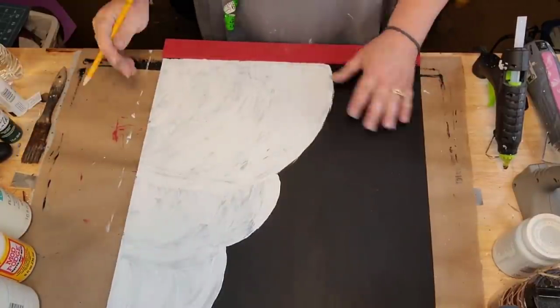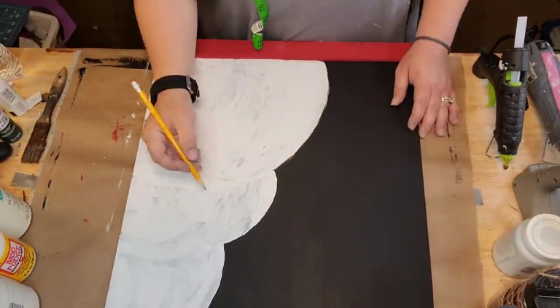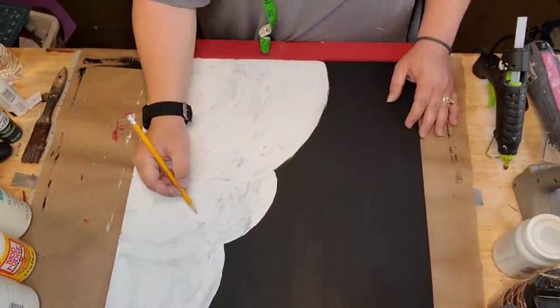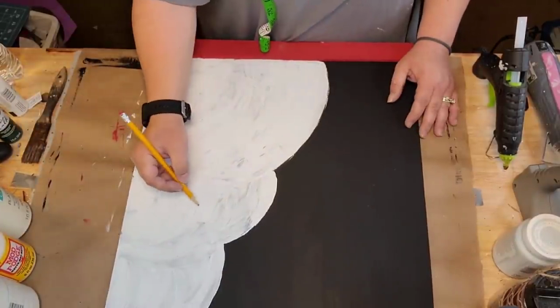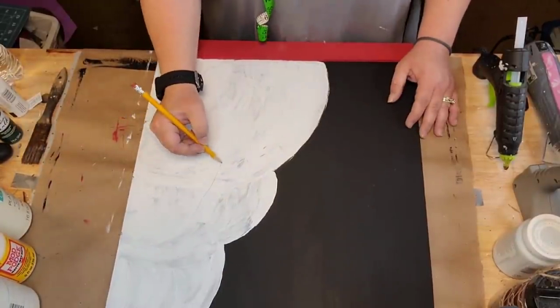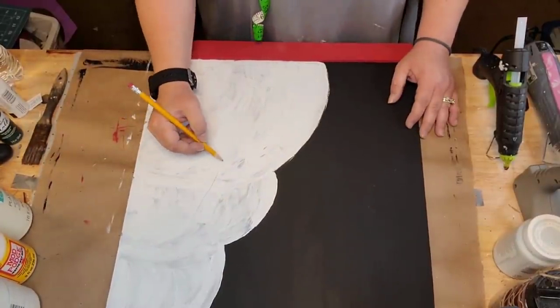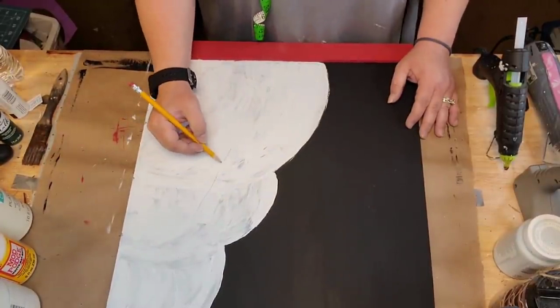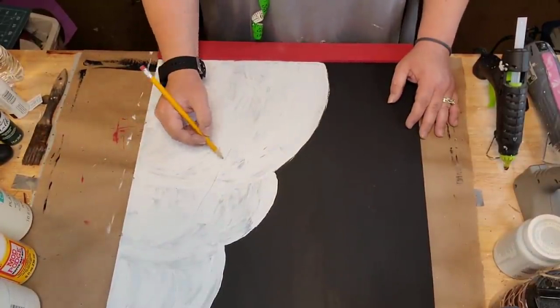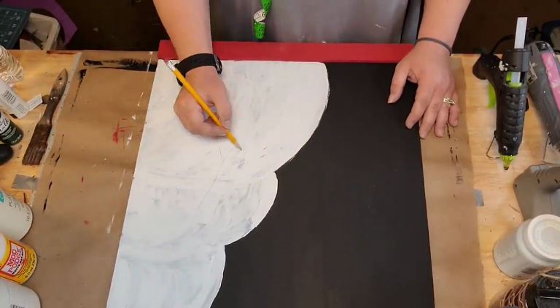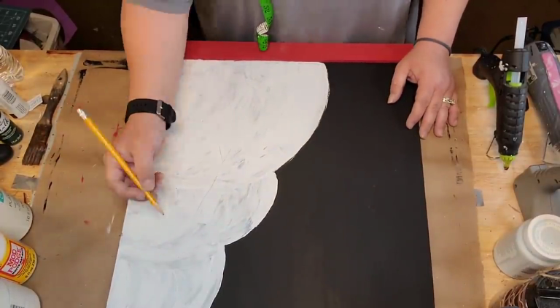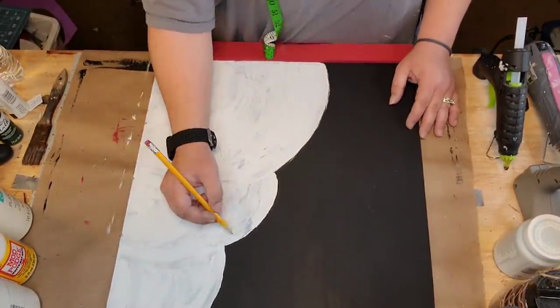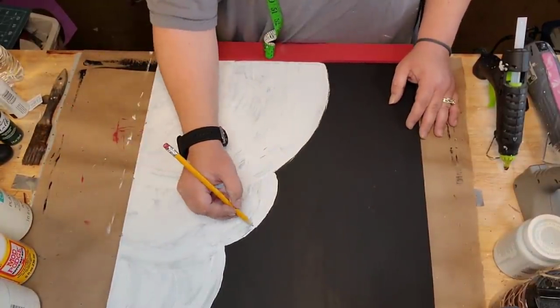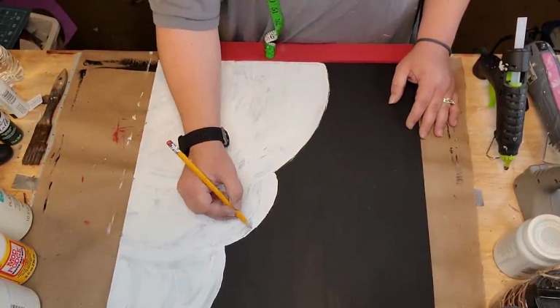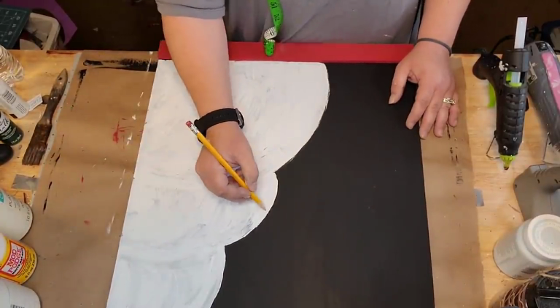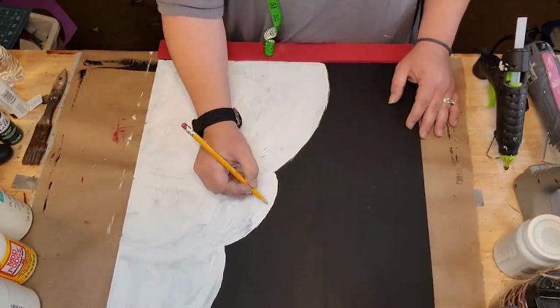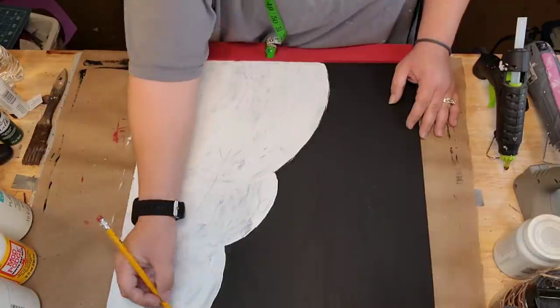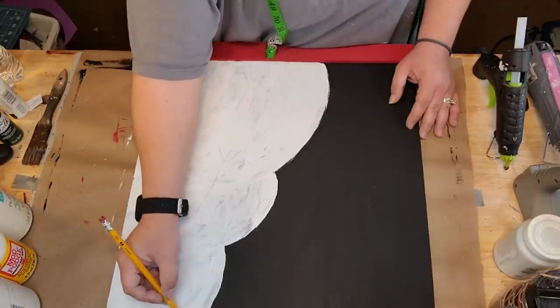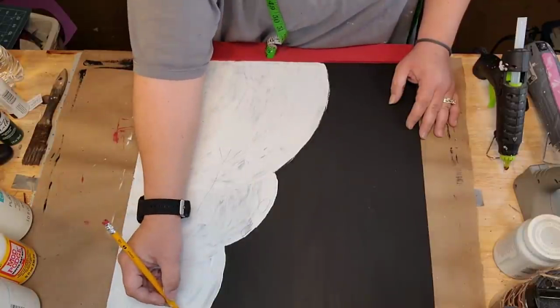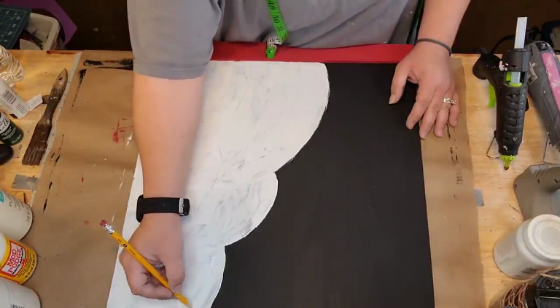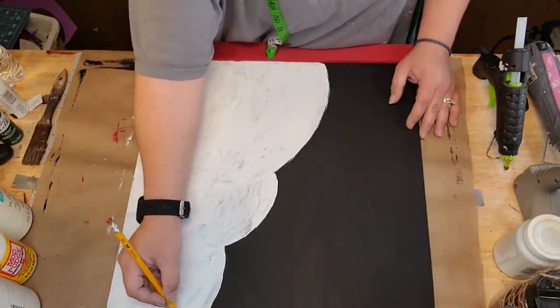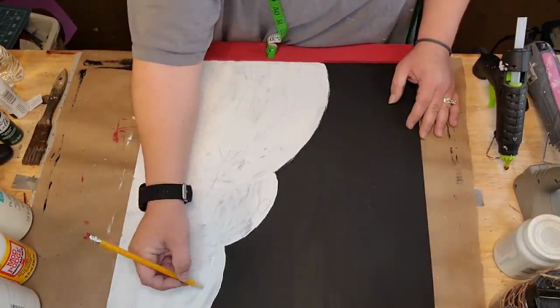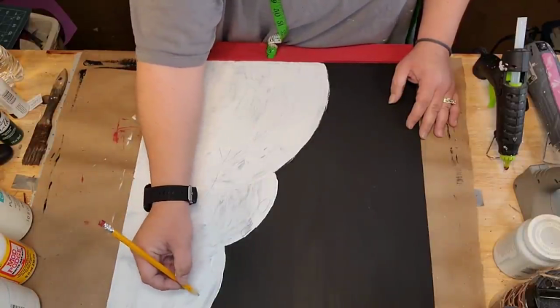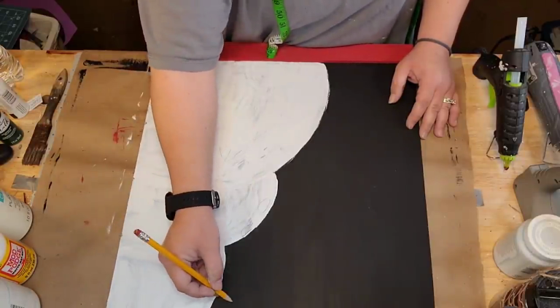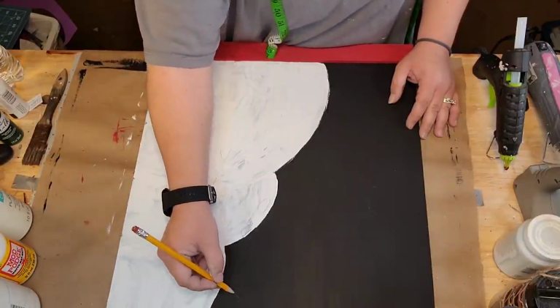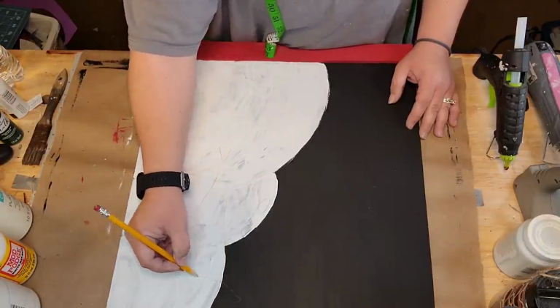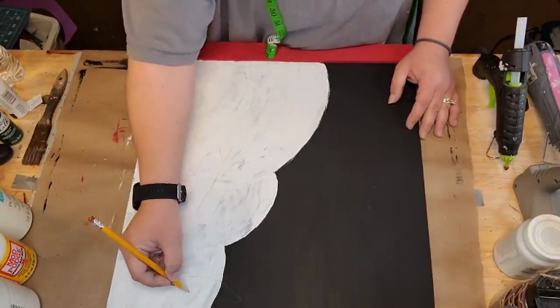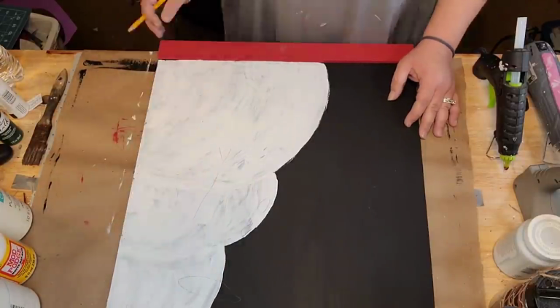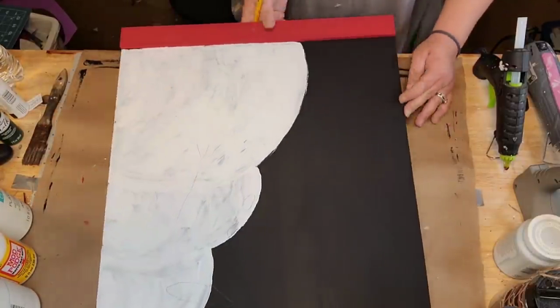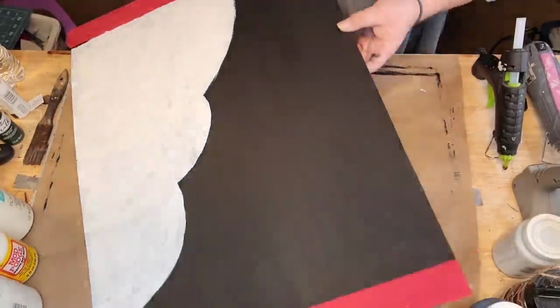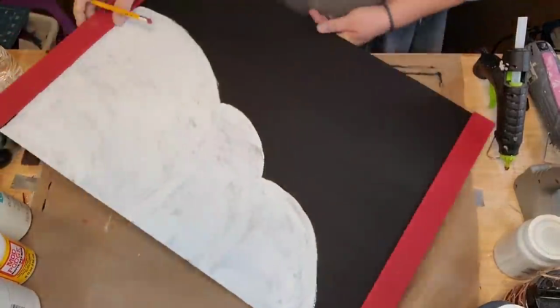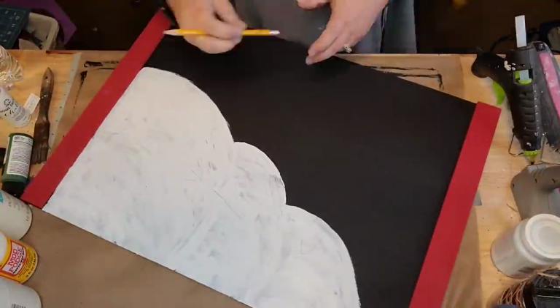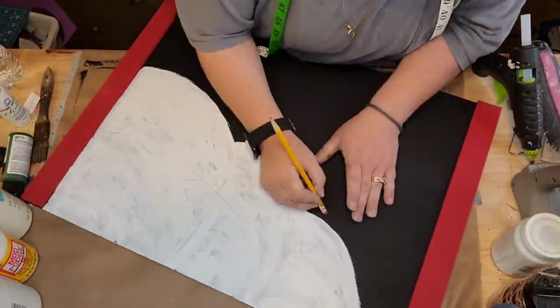I just drew three lumps with my pencil and then painted it in — that's it. That was that easy, y'all can do it, trust me. You don't need a Cricut.